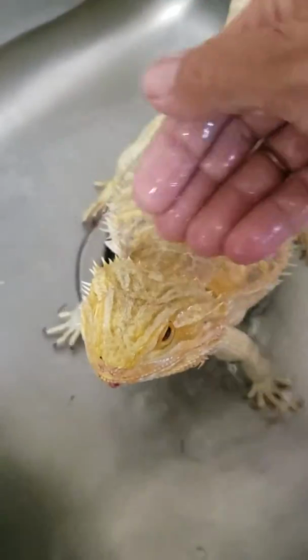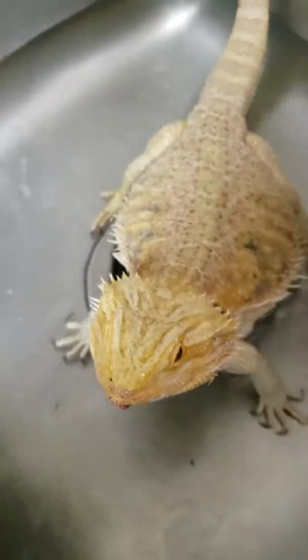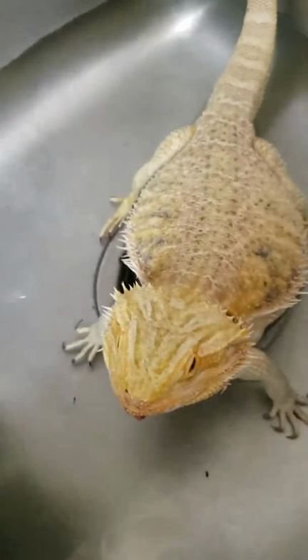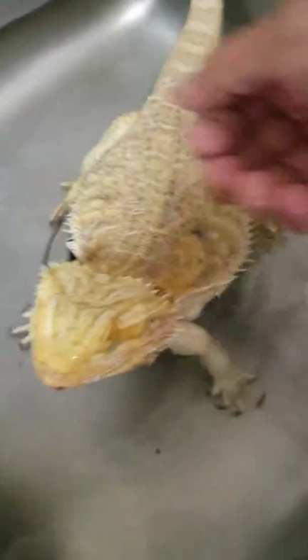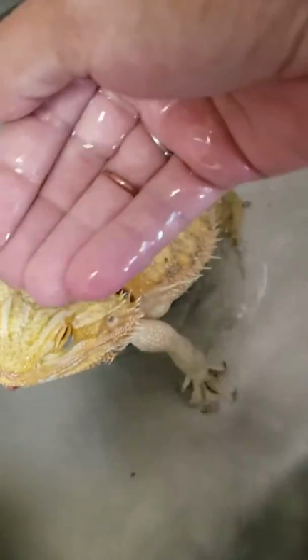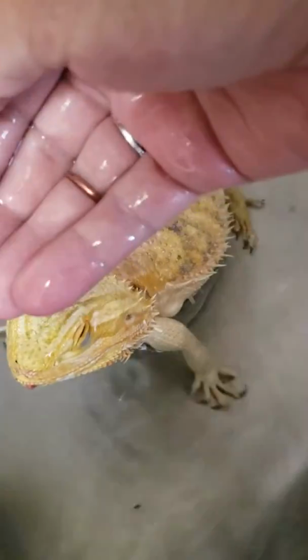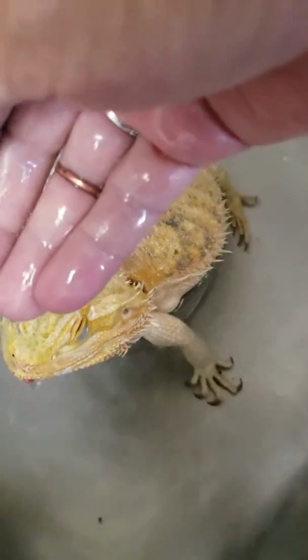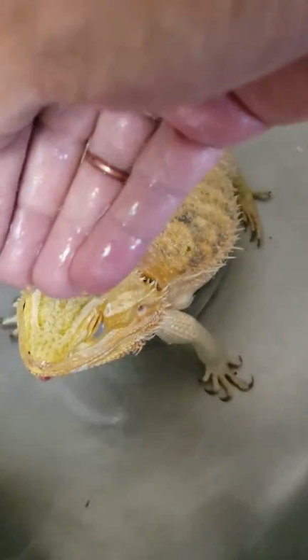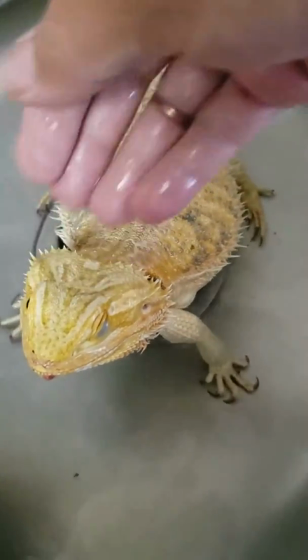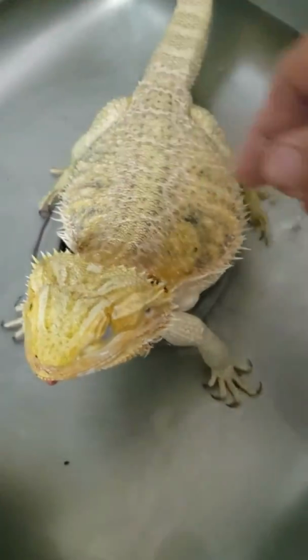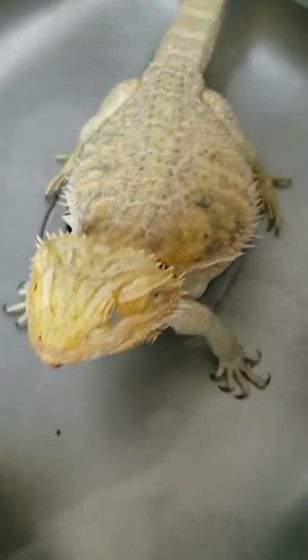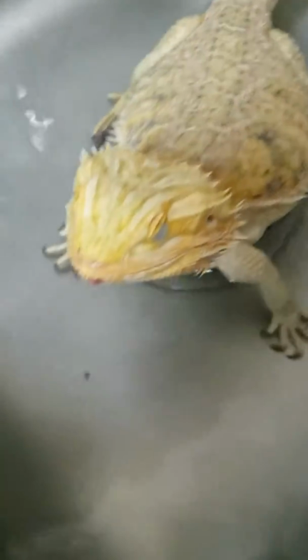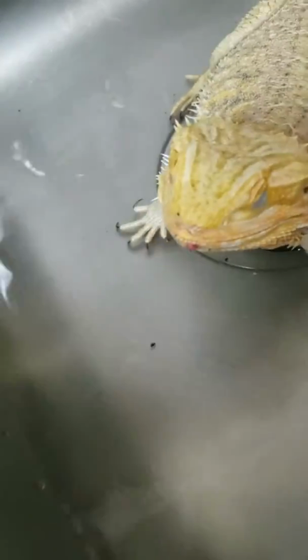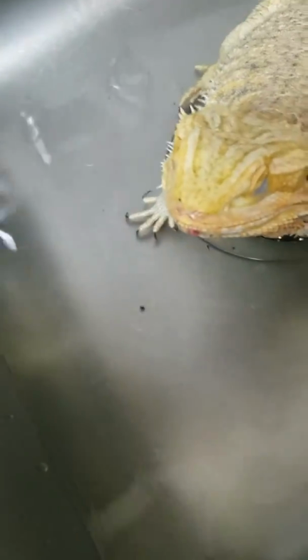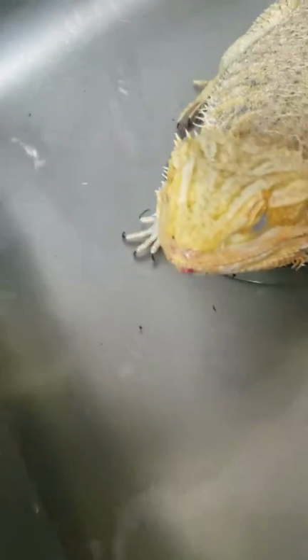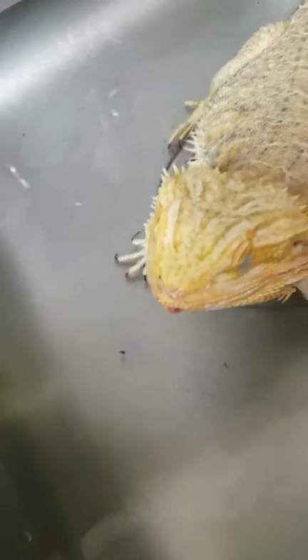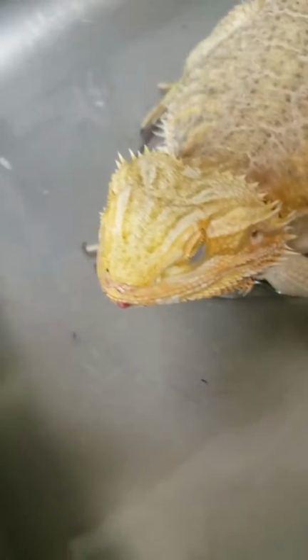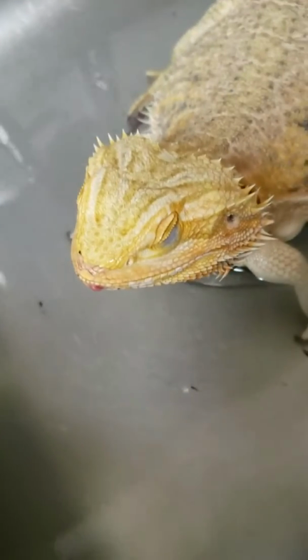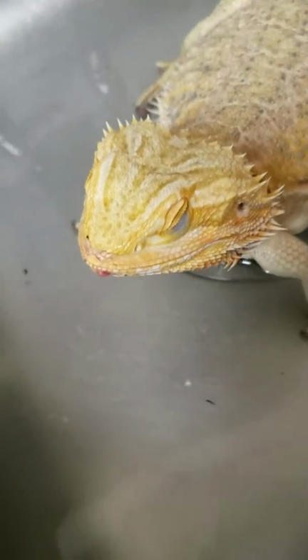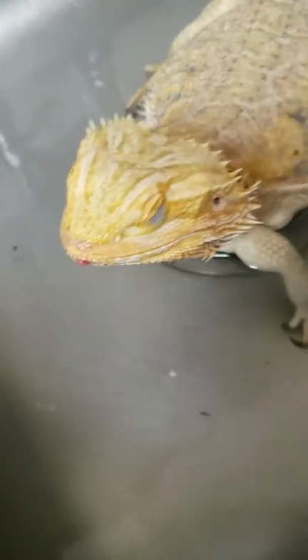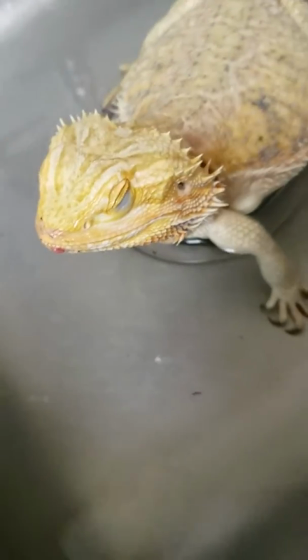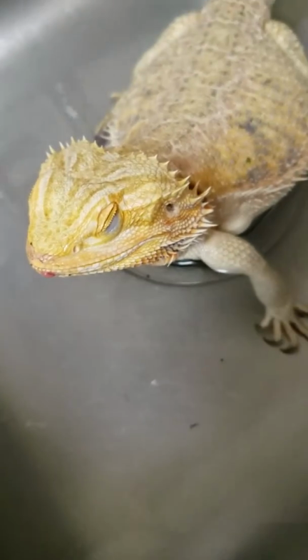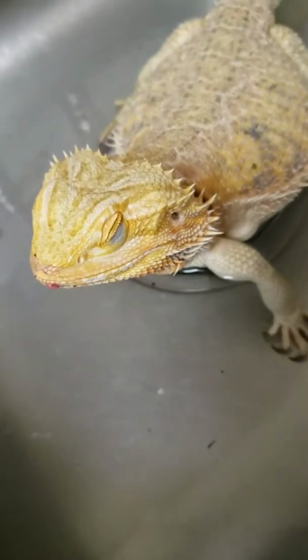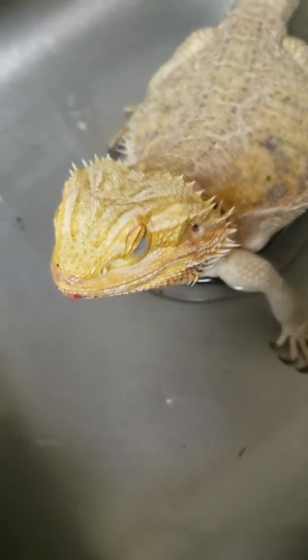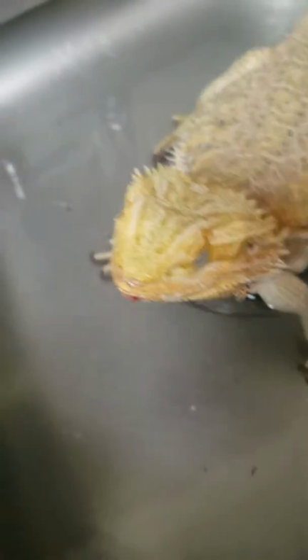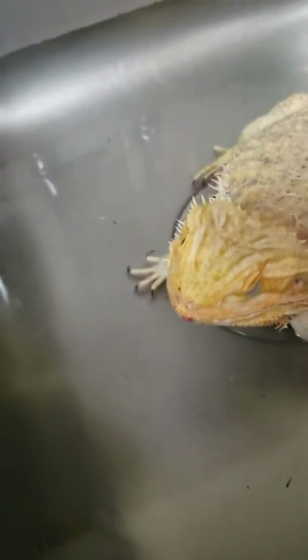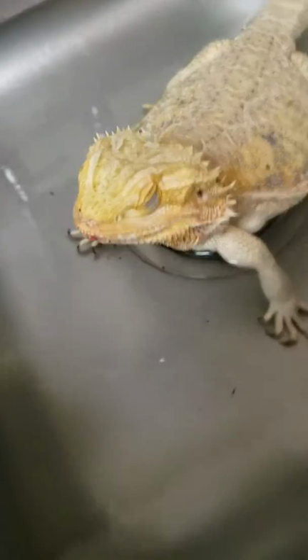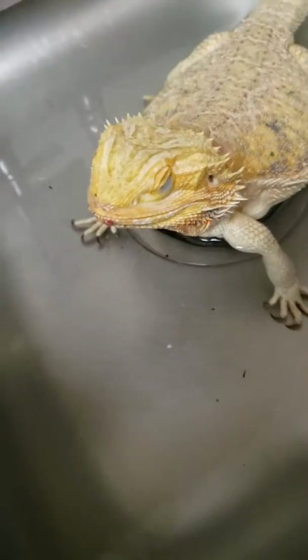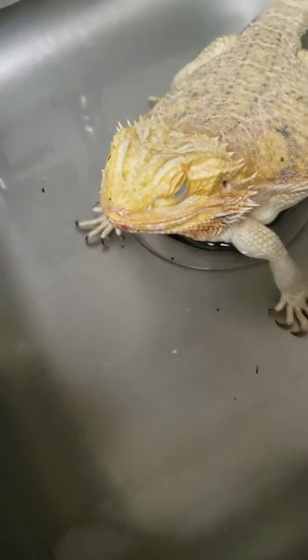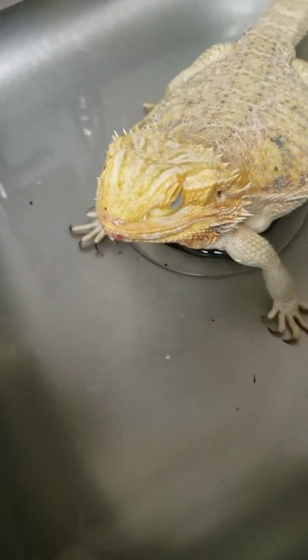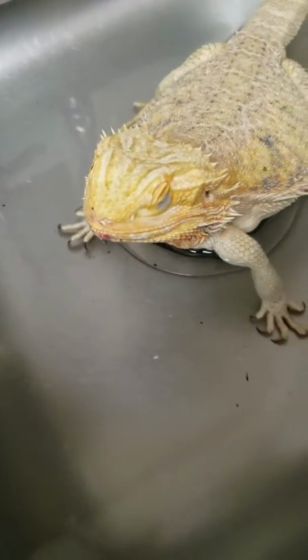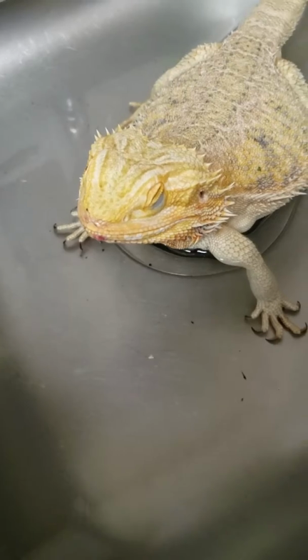Isn't she adorable? Look at that little face, she's just so adorable. Don't you want to drink some water, baby? Huh?